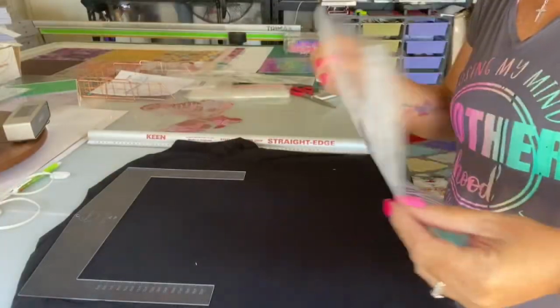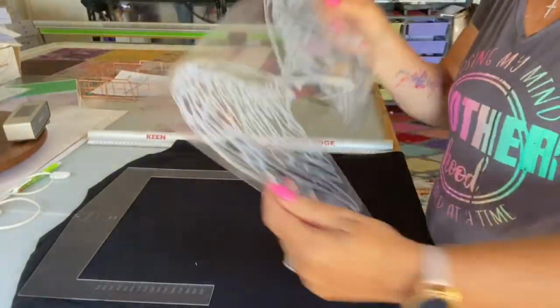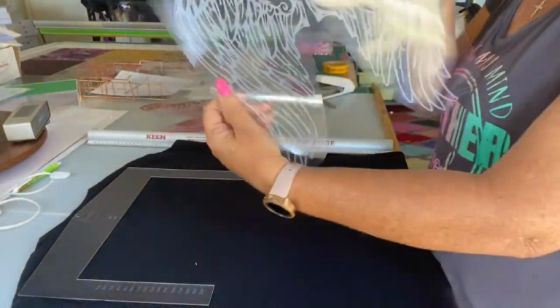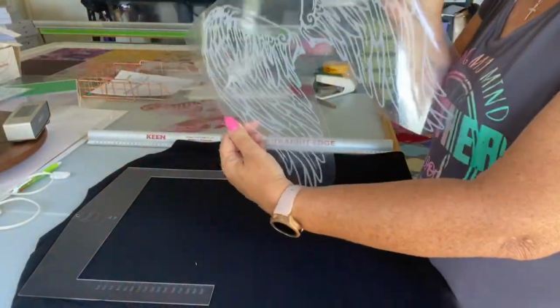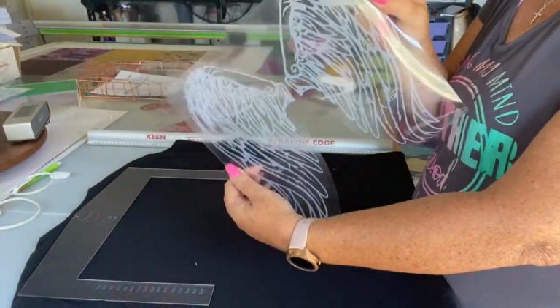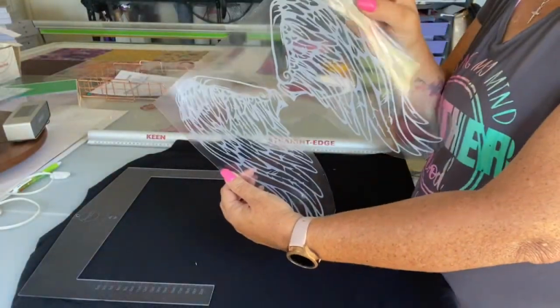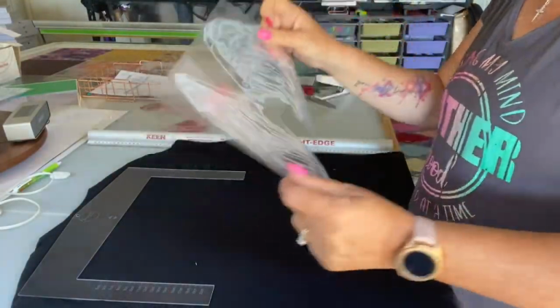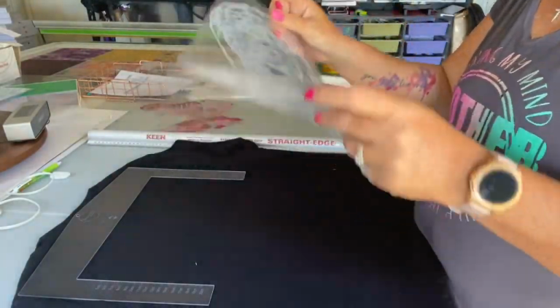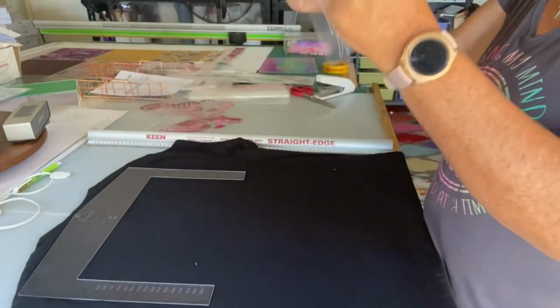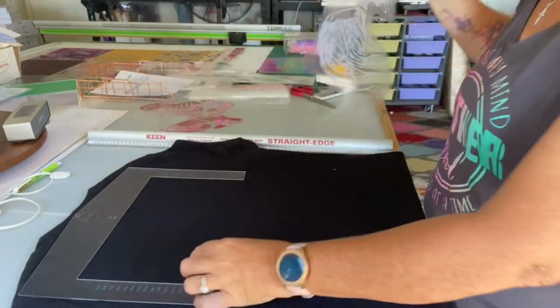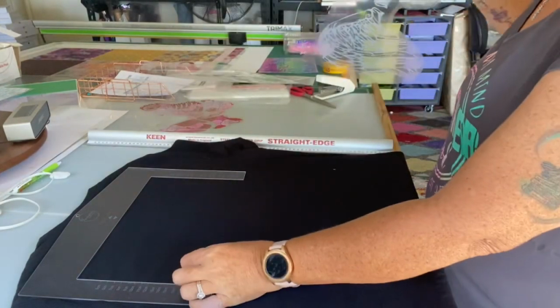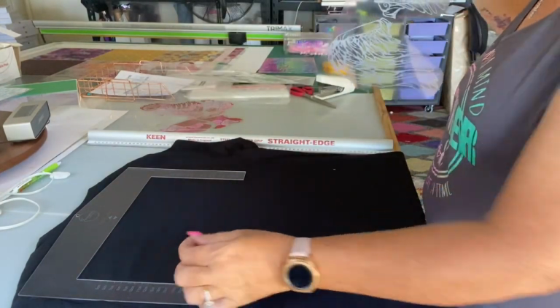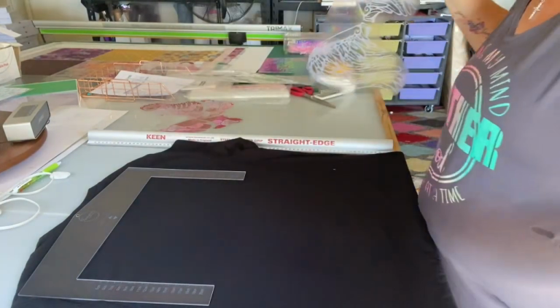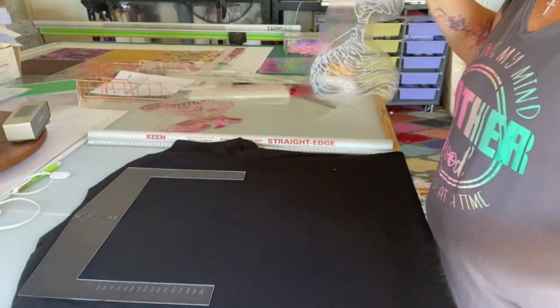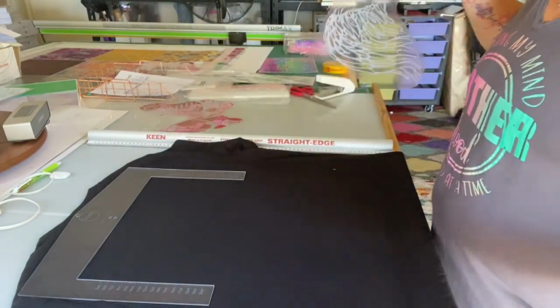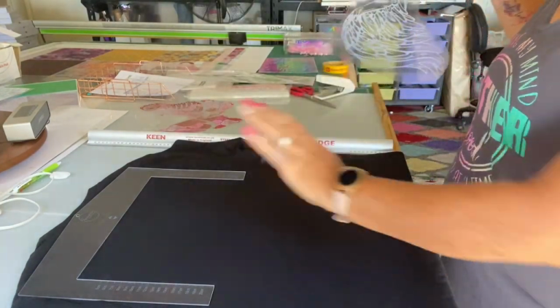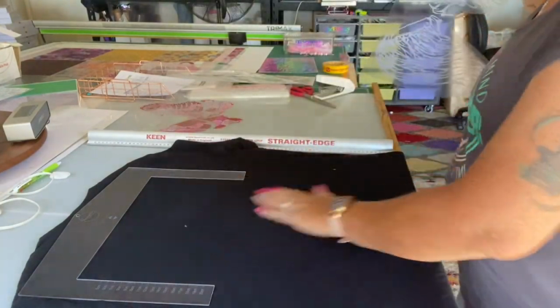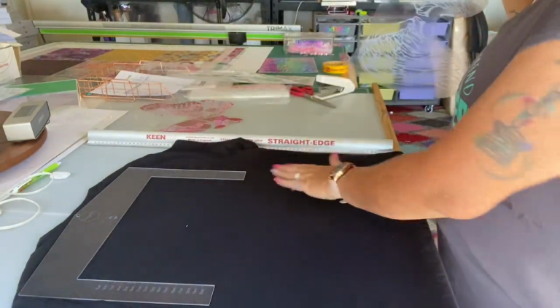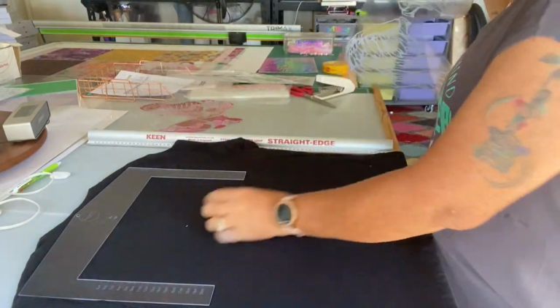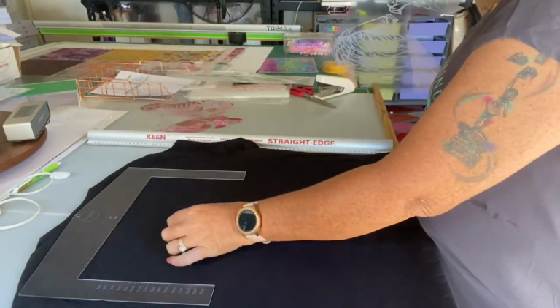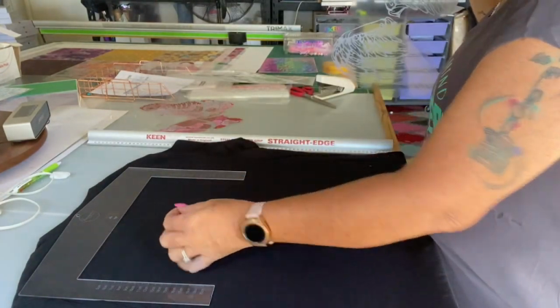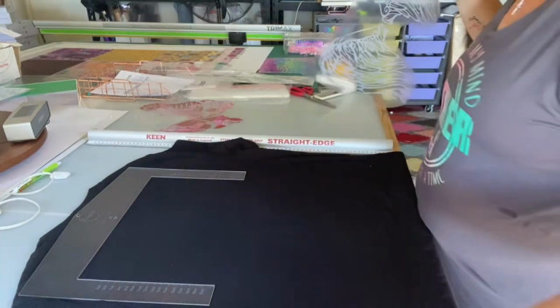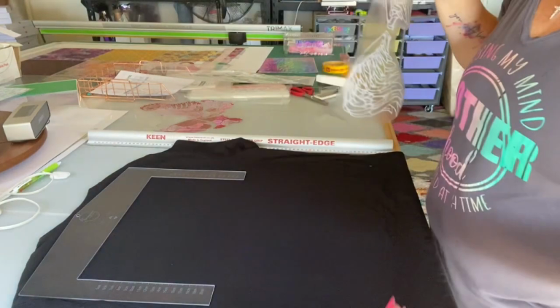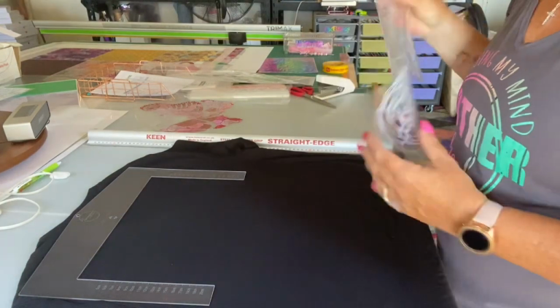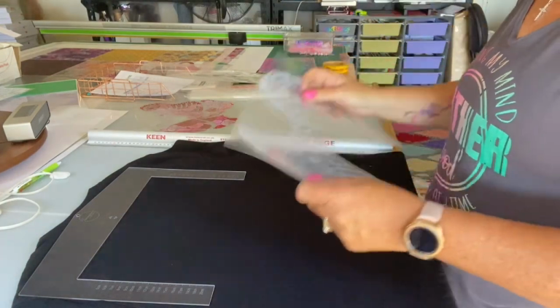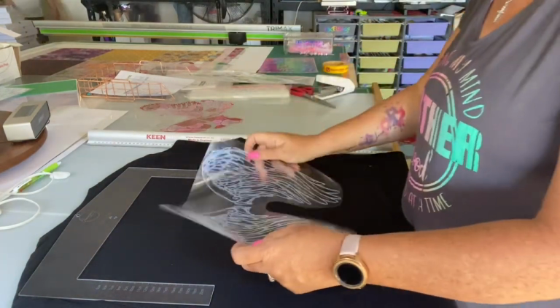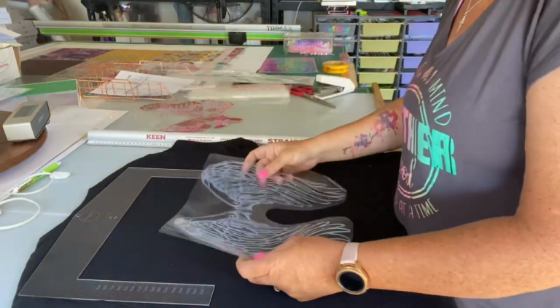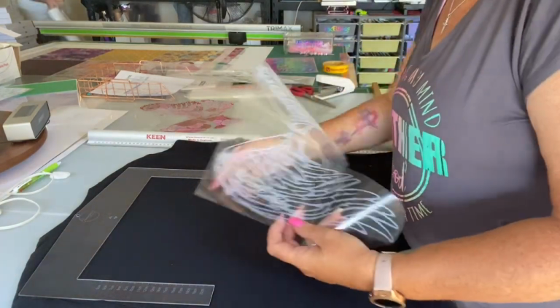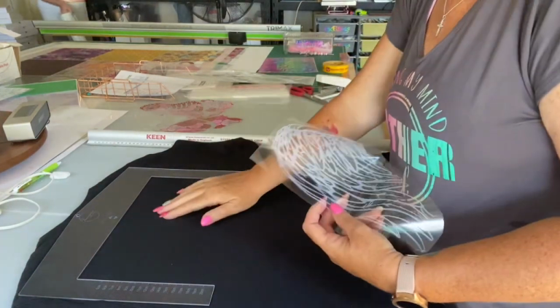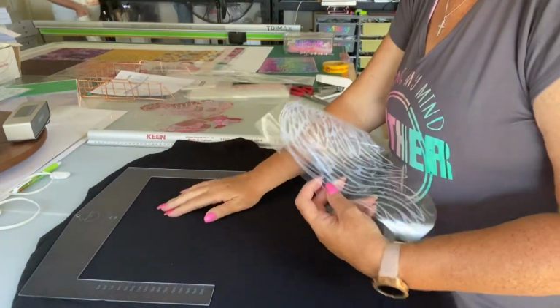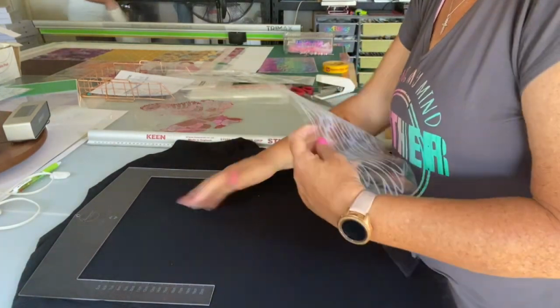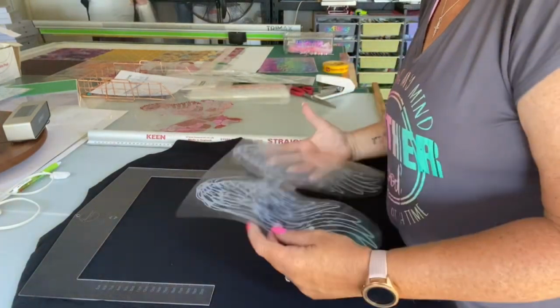It's all weeded and all ready to go. This is going on Chris's work shirt. I've pre-ironed it, pre-pressed it where you want to put it, so his design is positioned there.